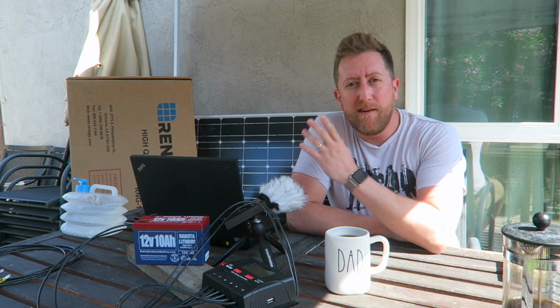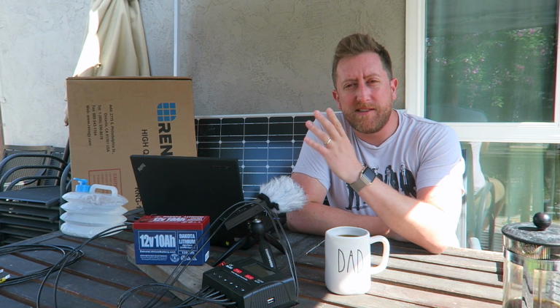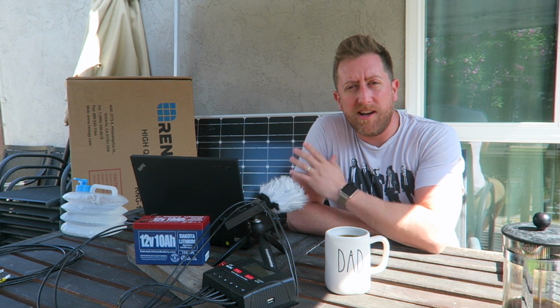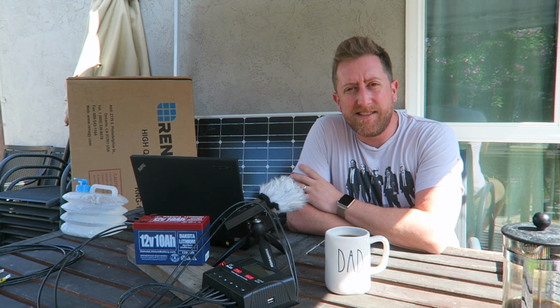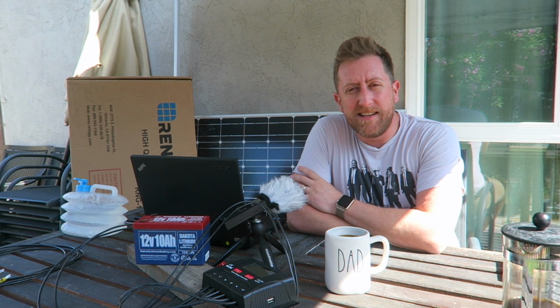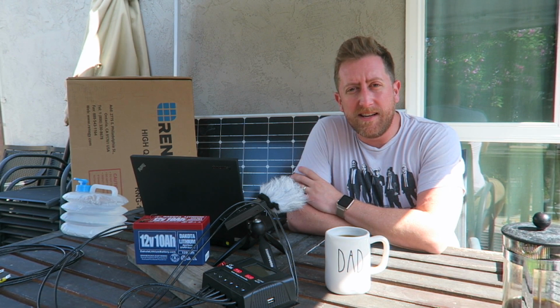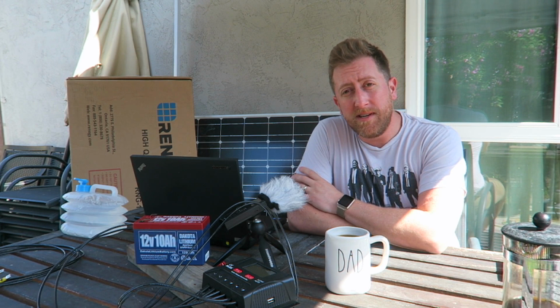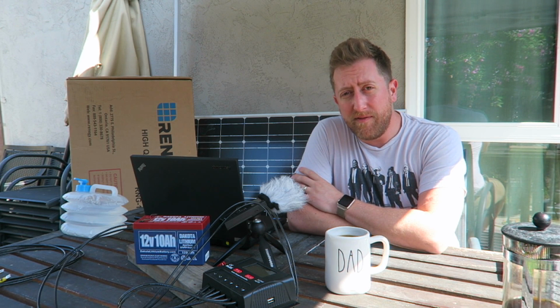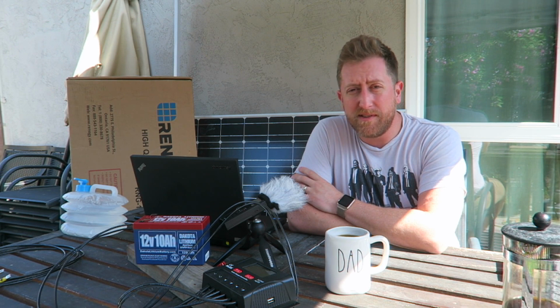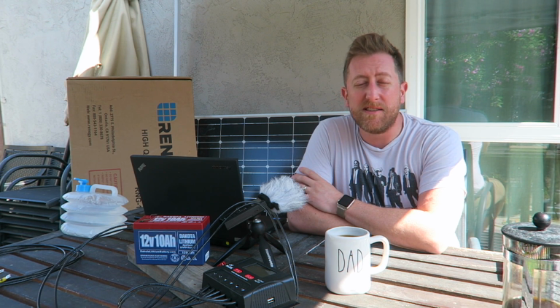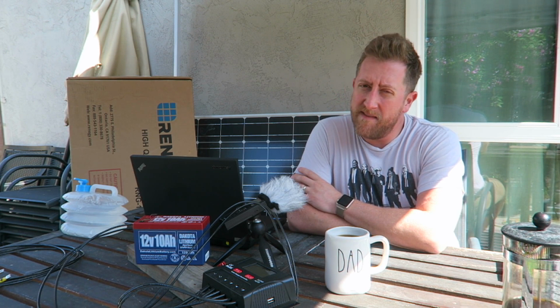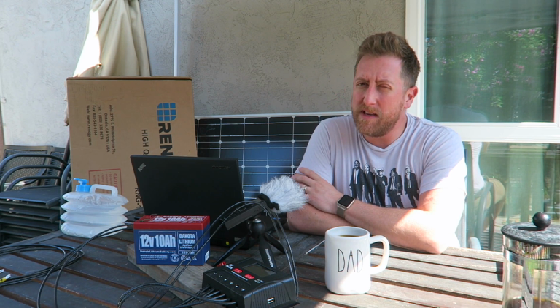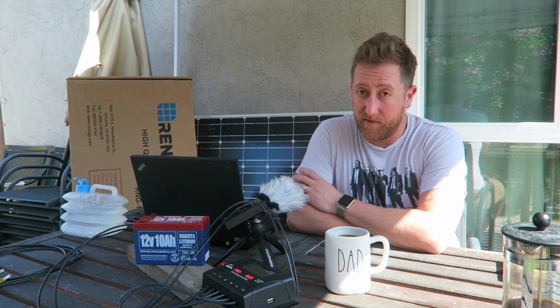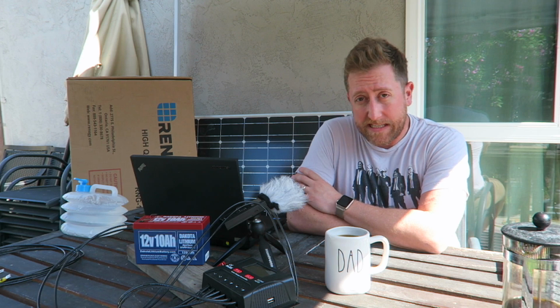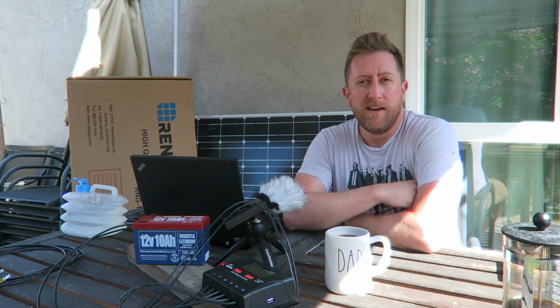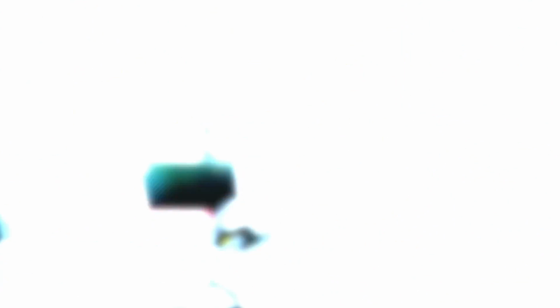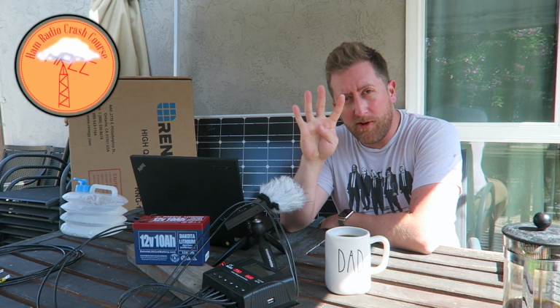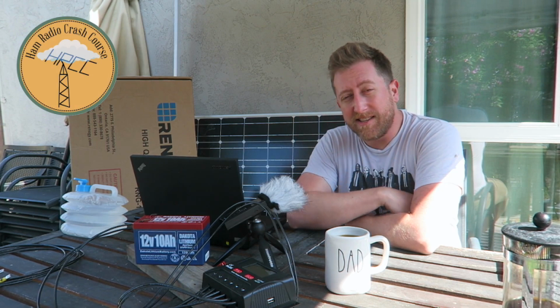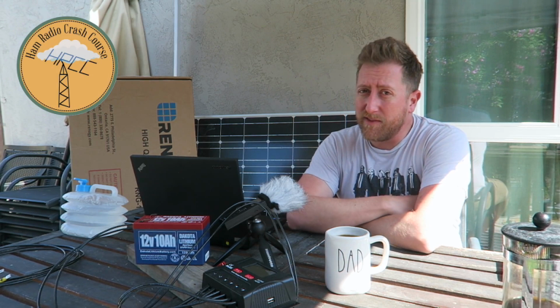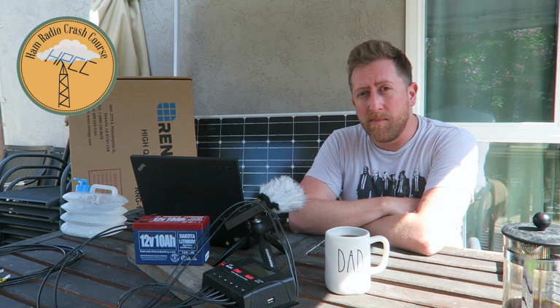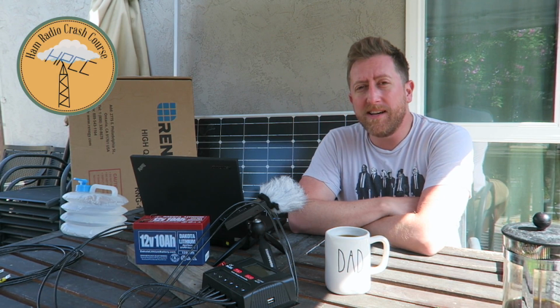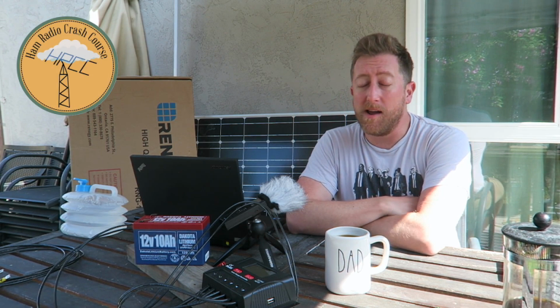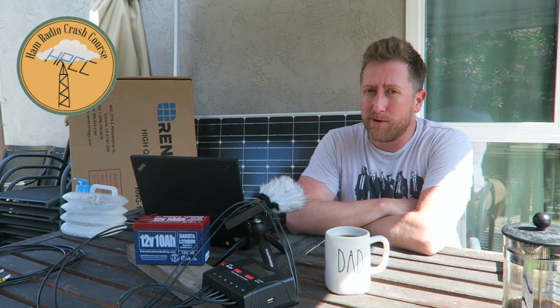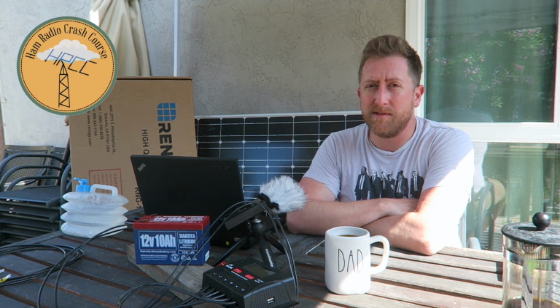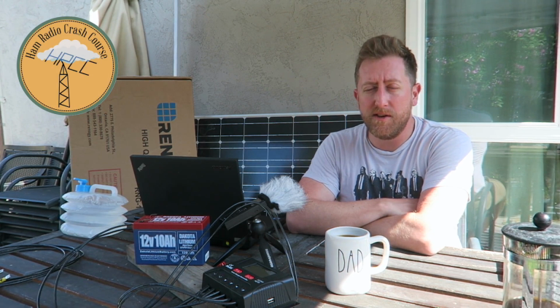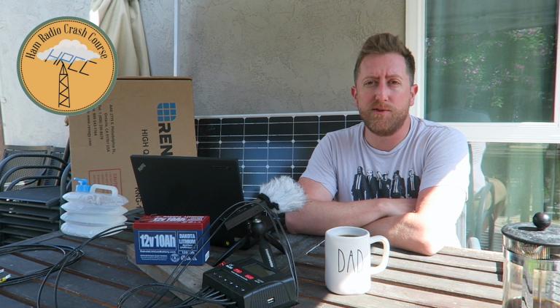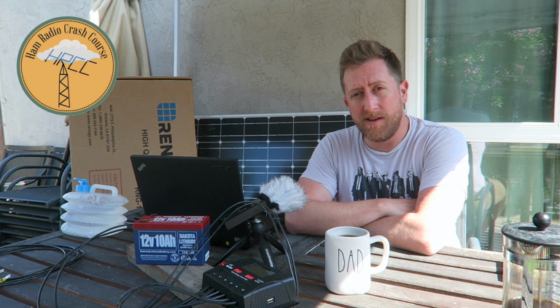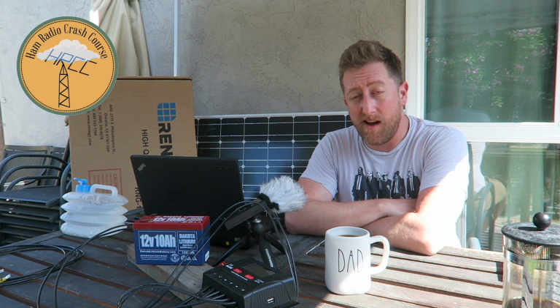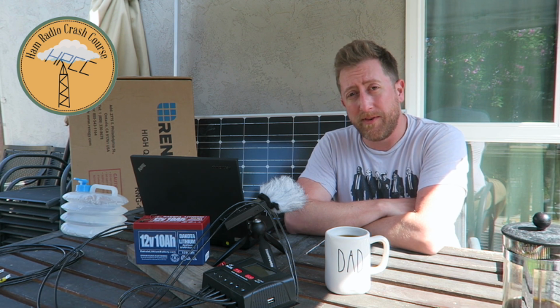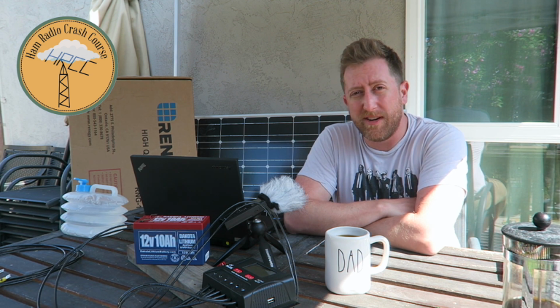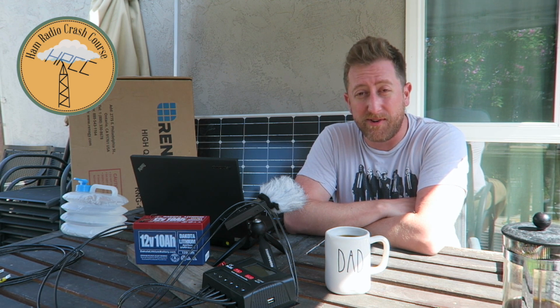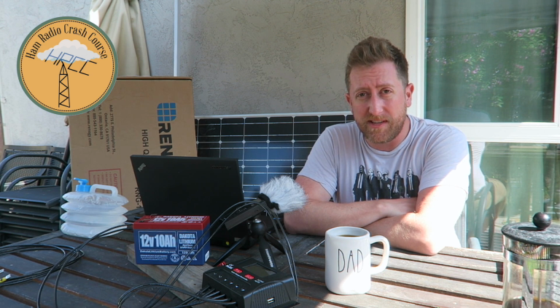Hey everybody, this is Josh, KI6NAZ, and I'm doing a video series on the MVPs of Field Day. Number four on my list is kind of a combo — it's my power system that I use to run my ICOM 7300 during Field Day.